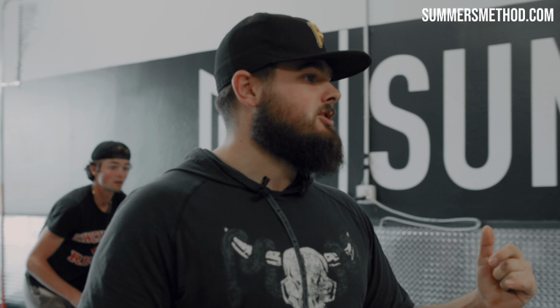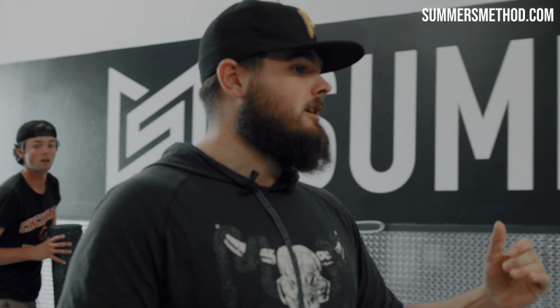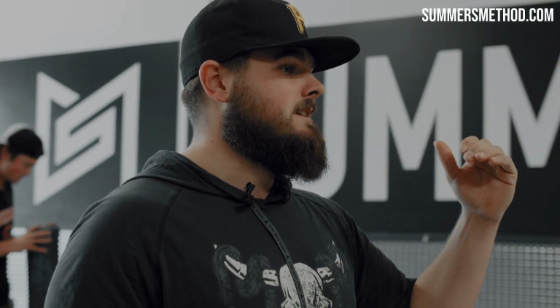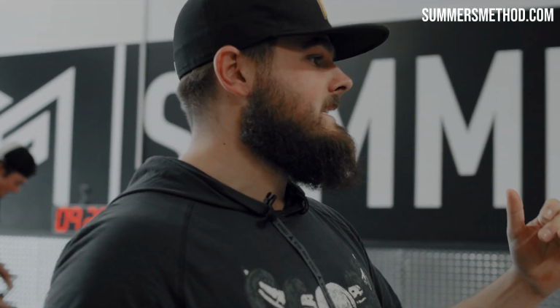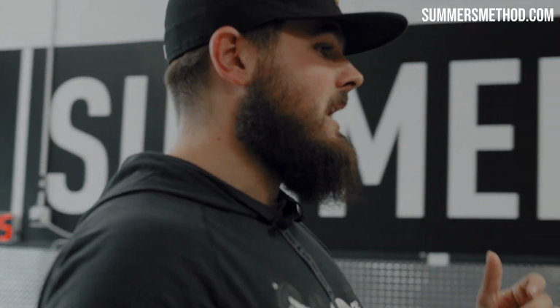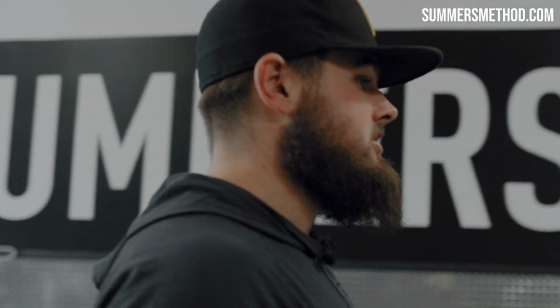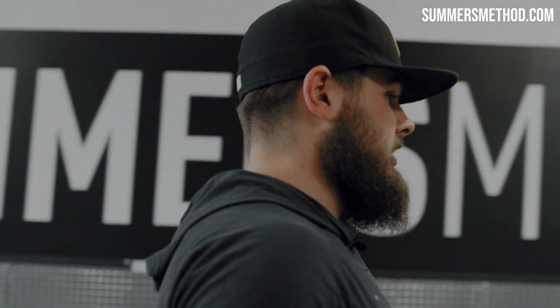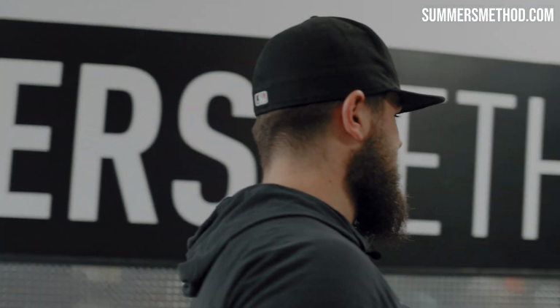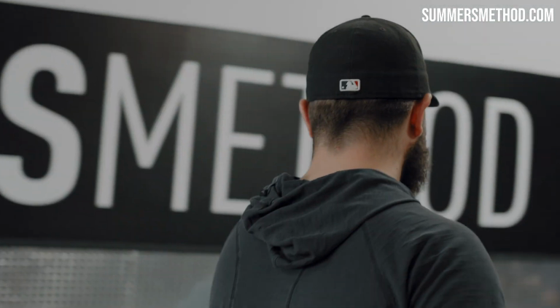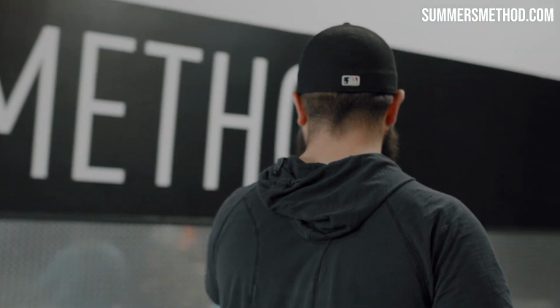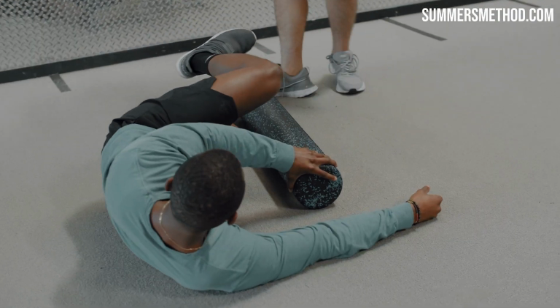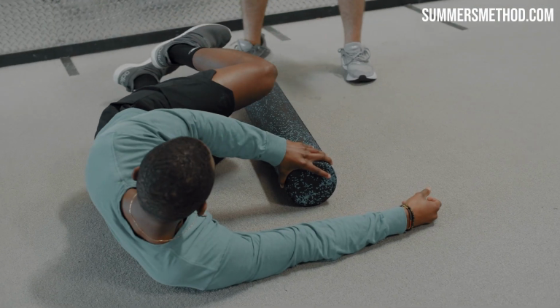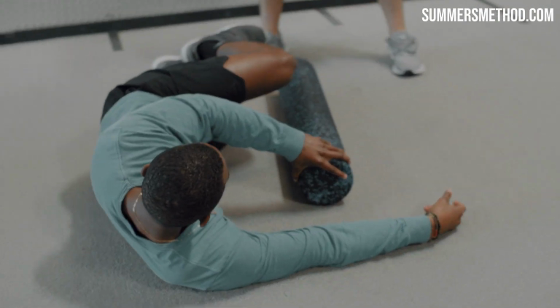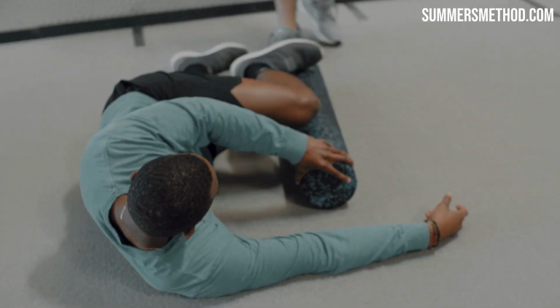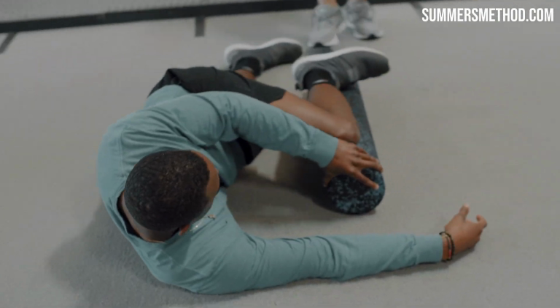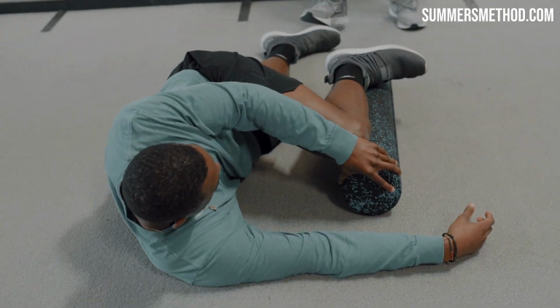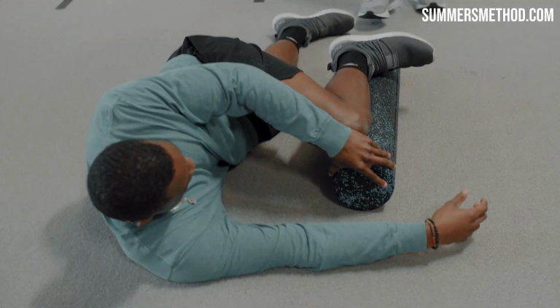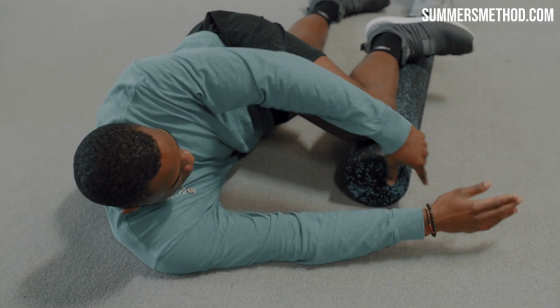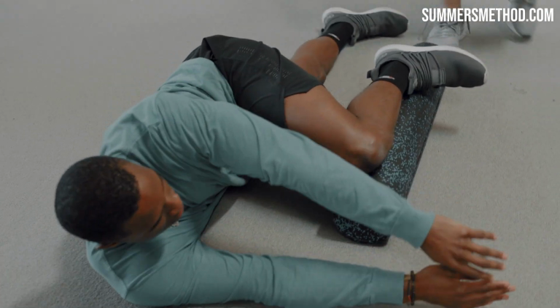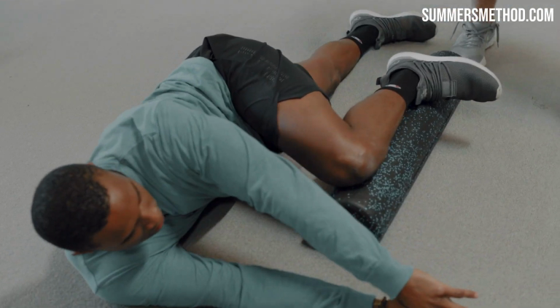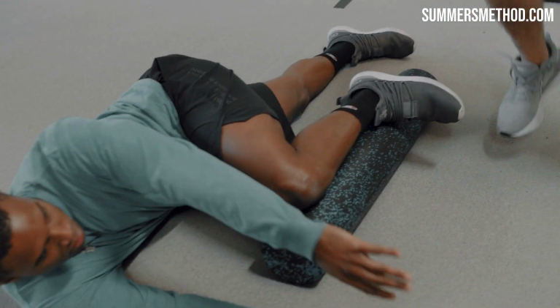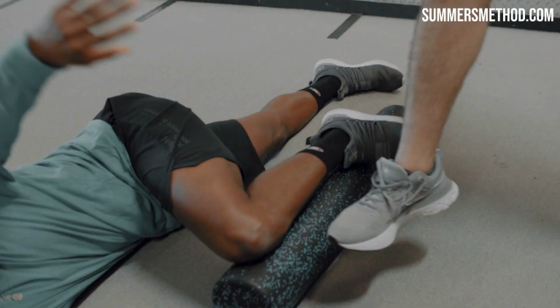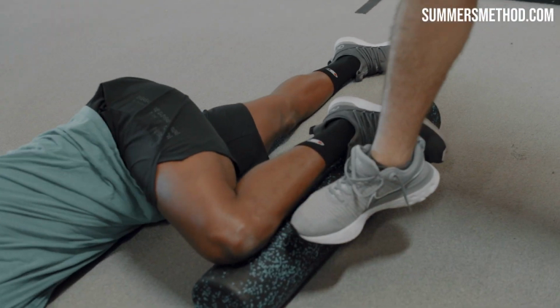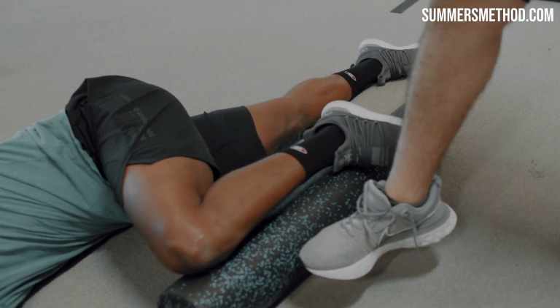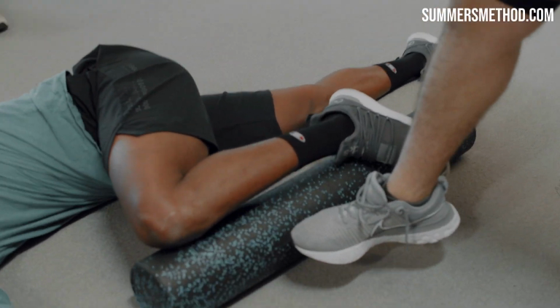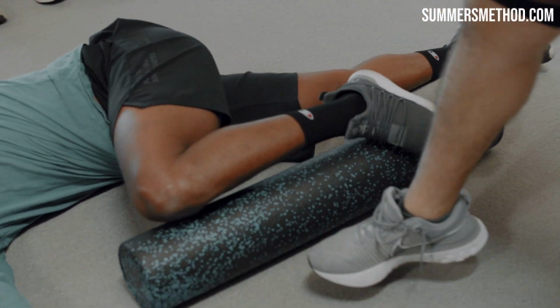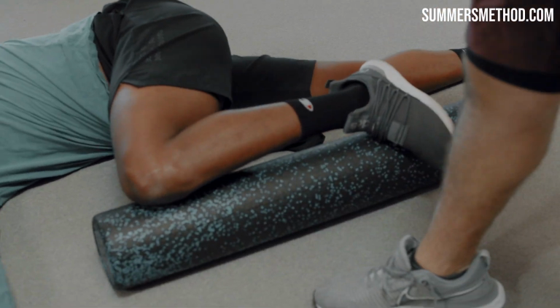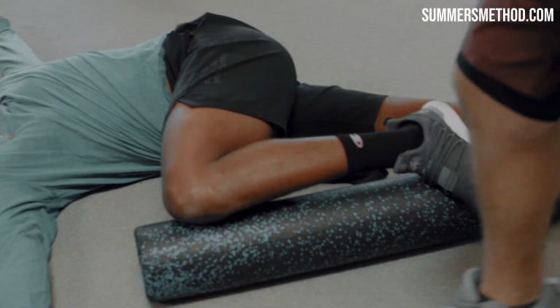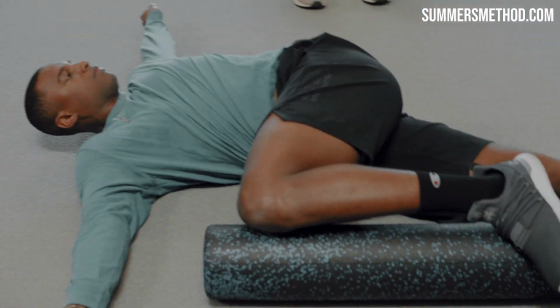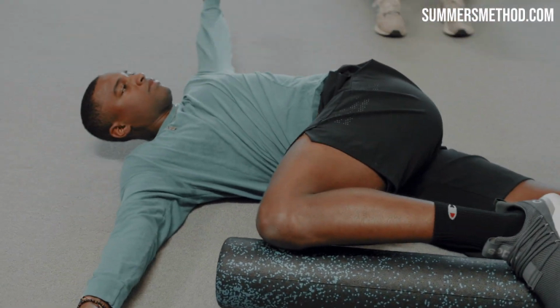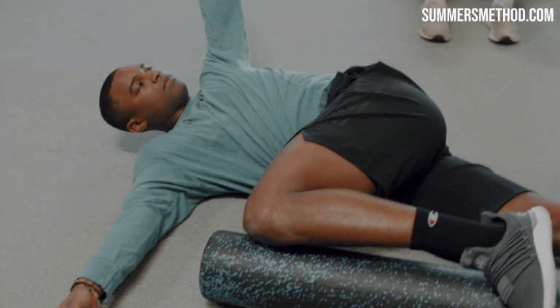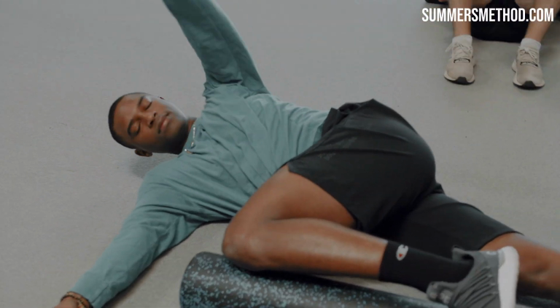Movement prep. We're starting off with the T-spine. You're going to go leg over — bottom leg's going to be straight — and you're going to actively press with that knee into the foam roller. Open it up. We got both sides.